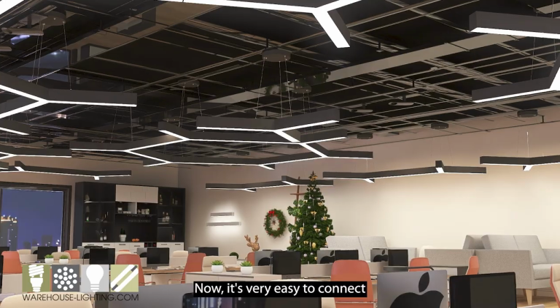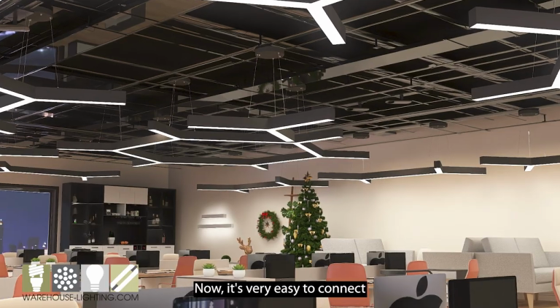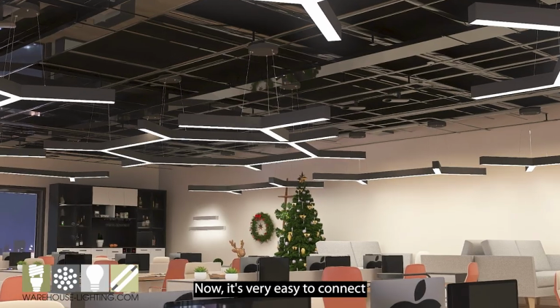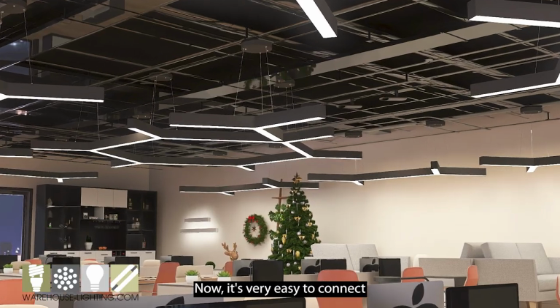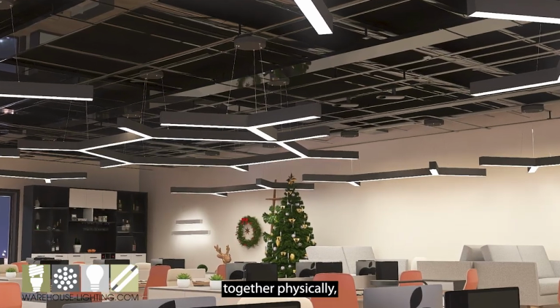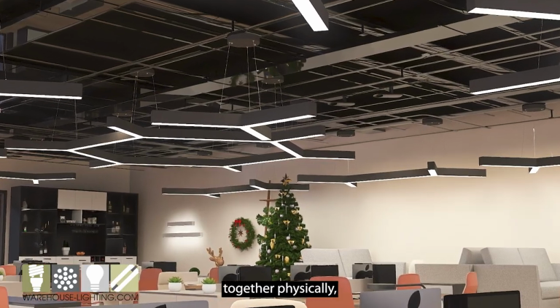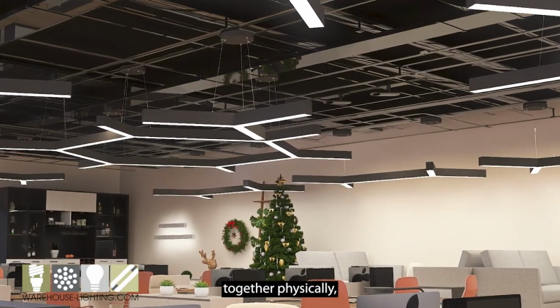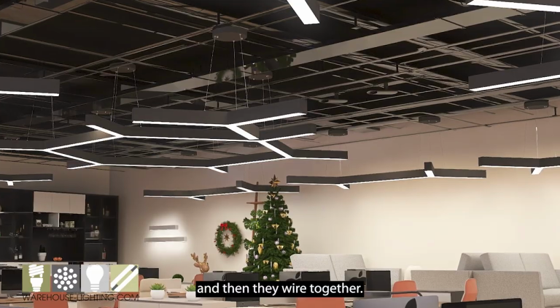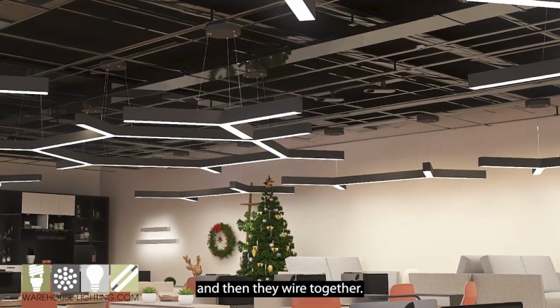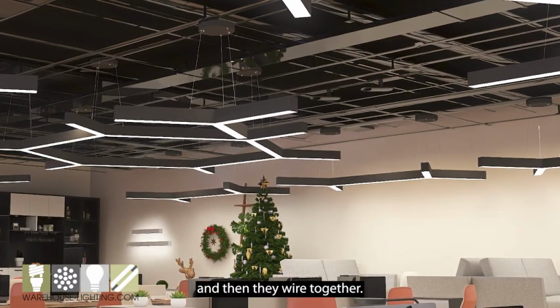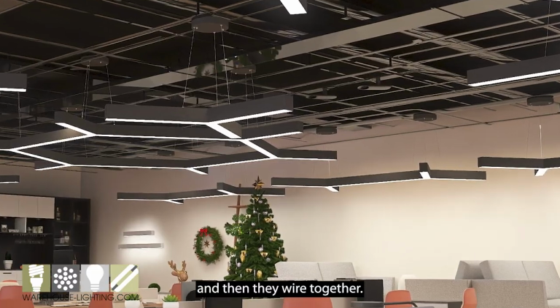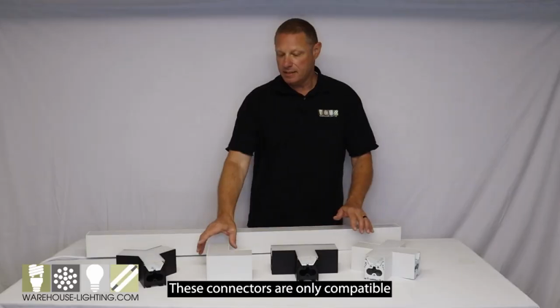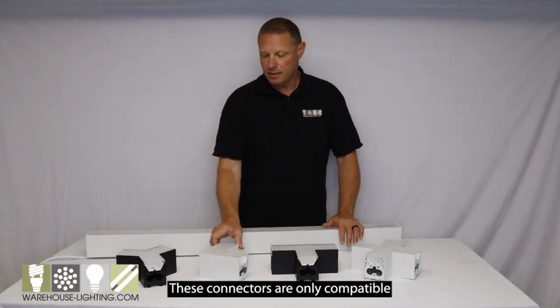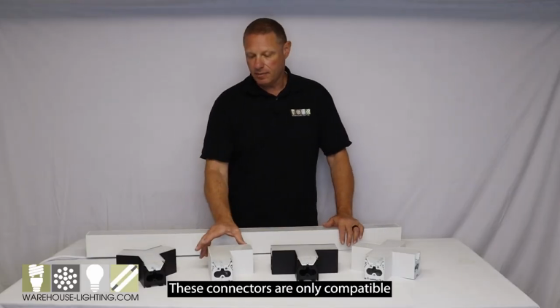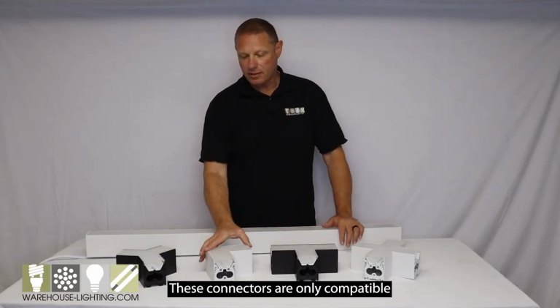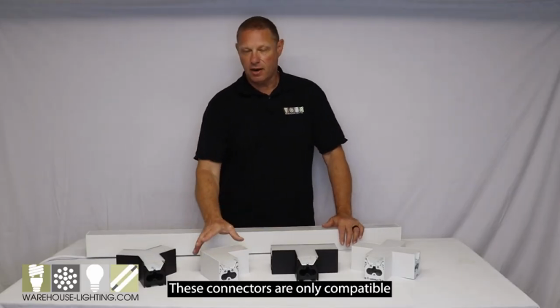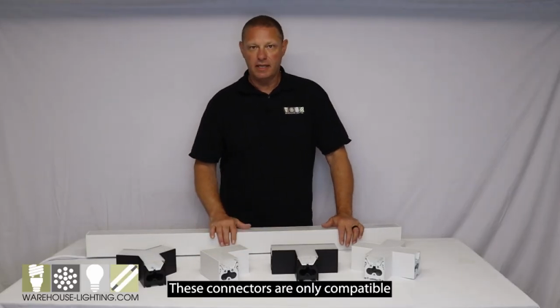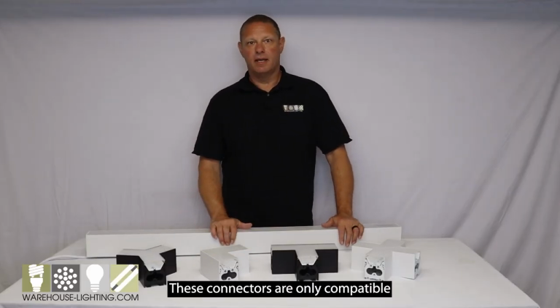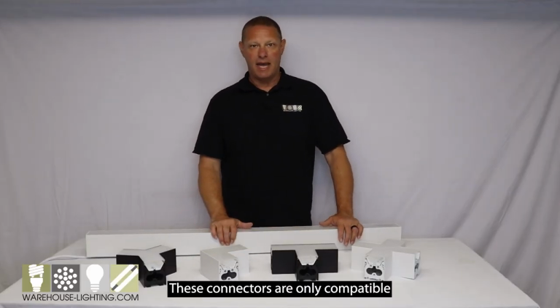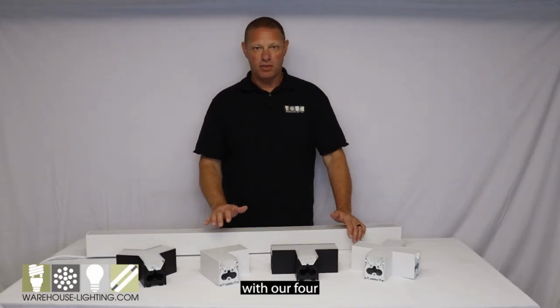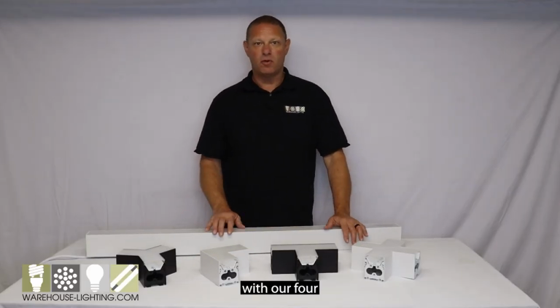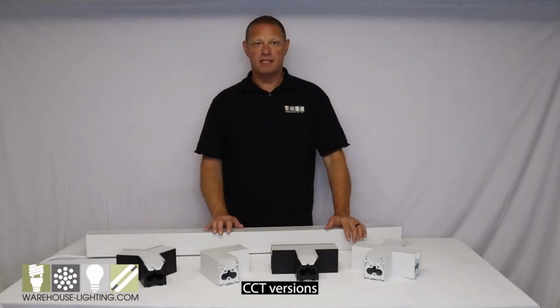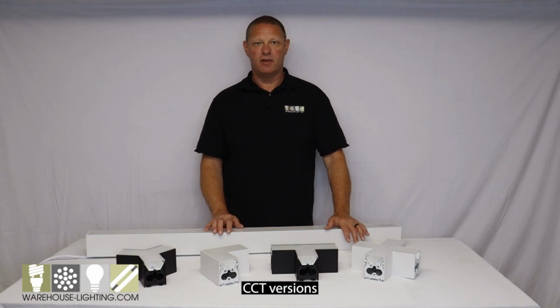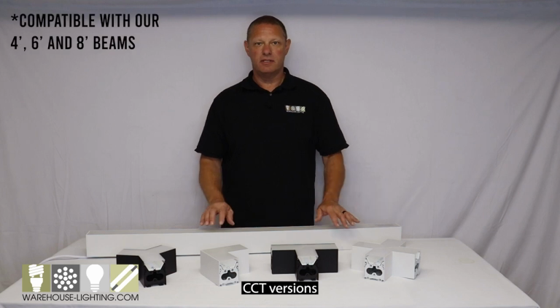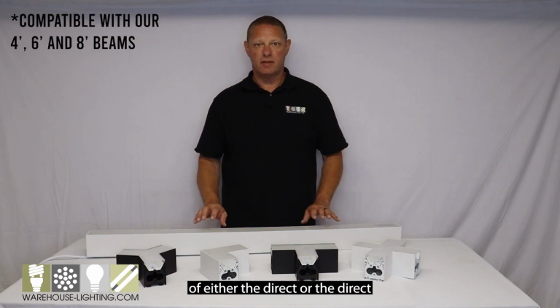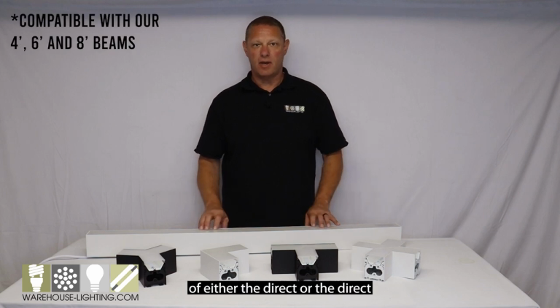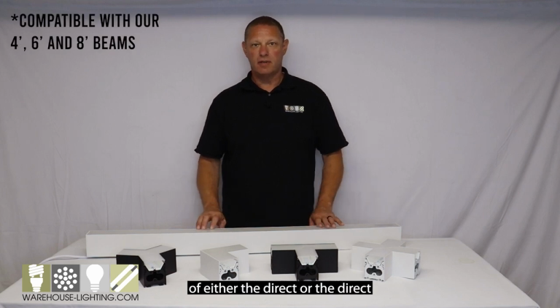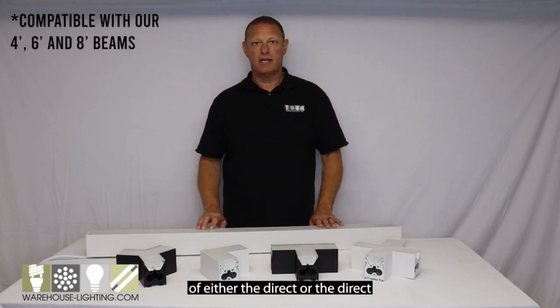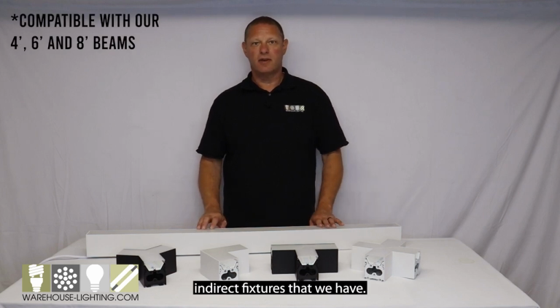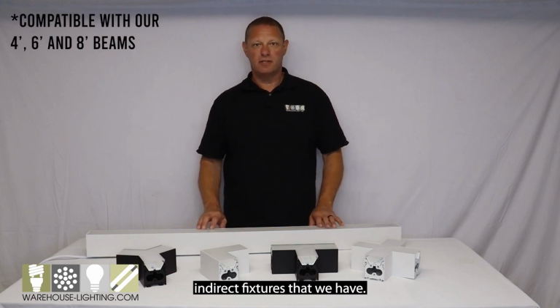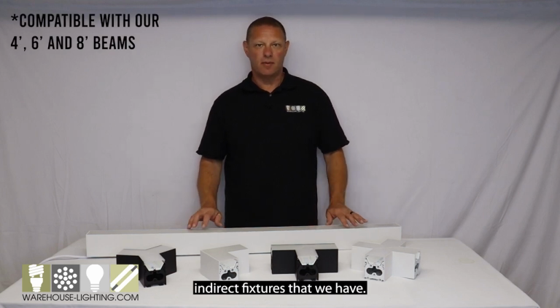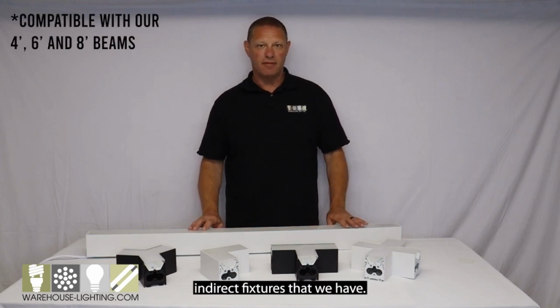It's very easy. They connect together physically and then they wire together. These connectors are only compatible with our four CCT versions of either the direct or the direct indirect fixtures that we have.